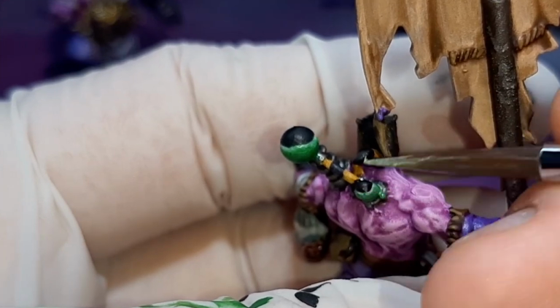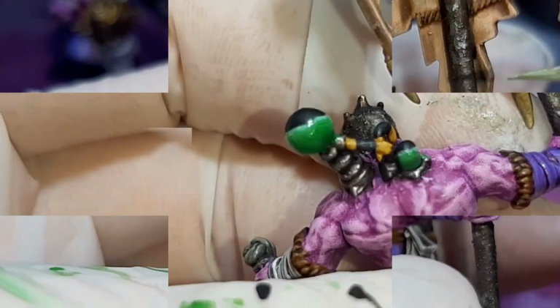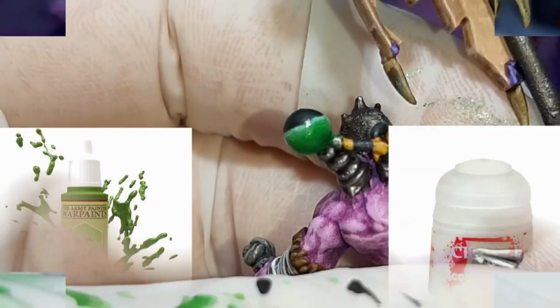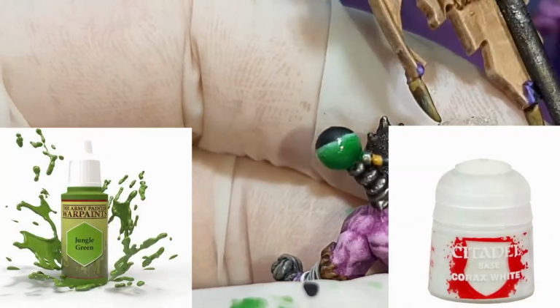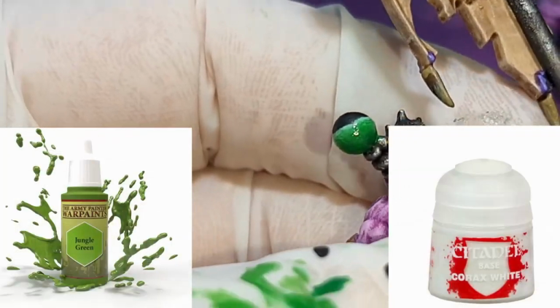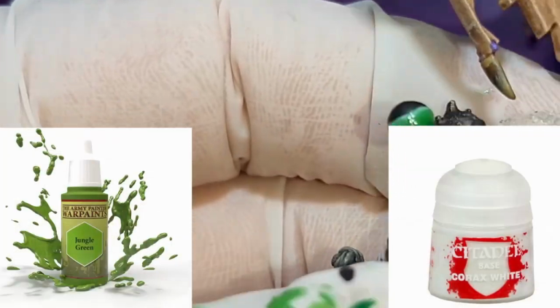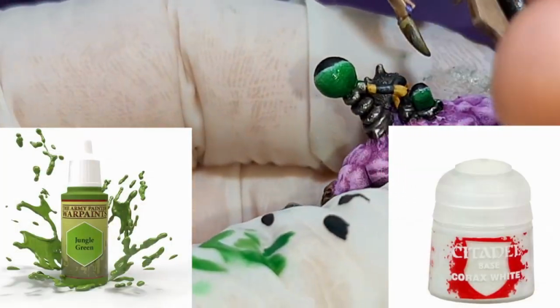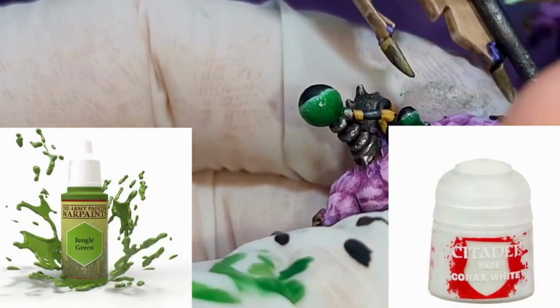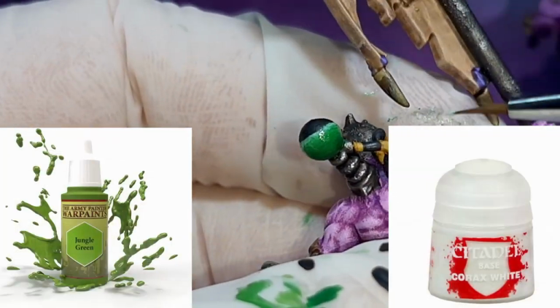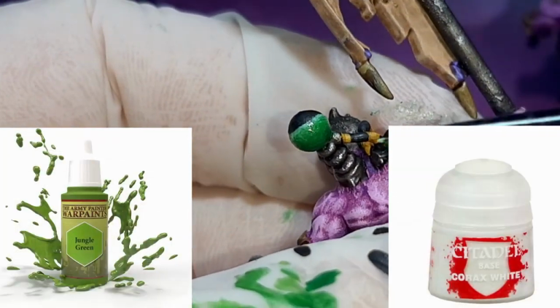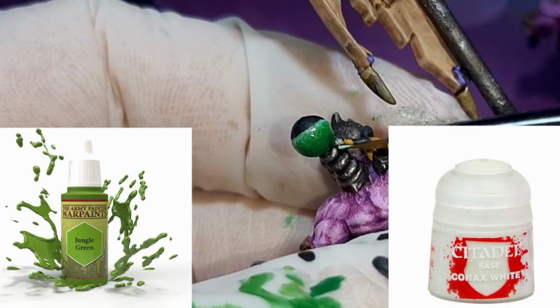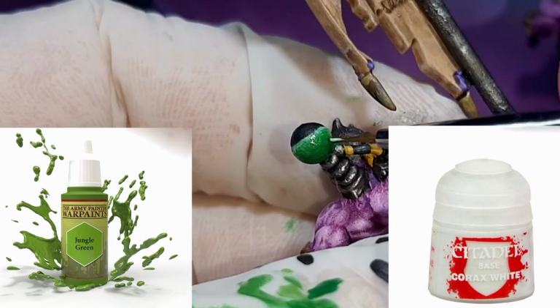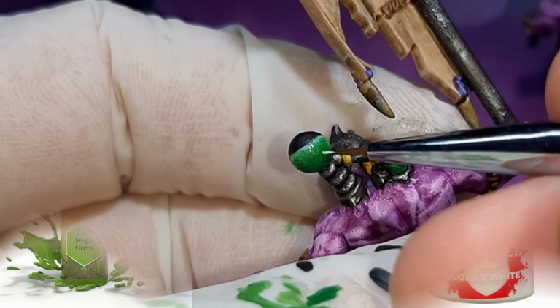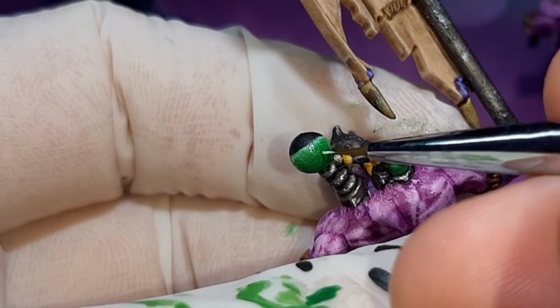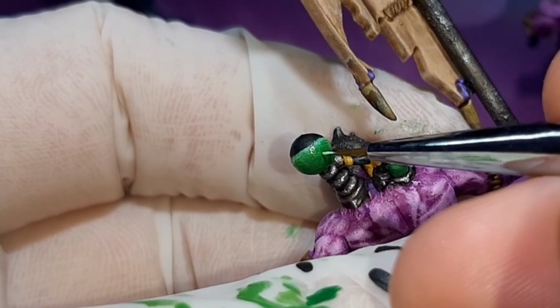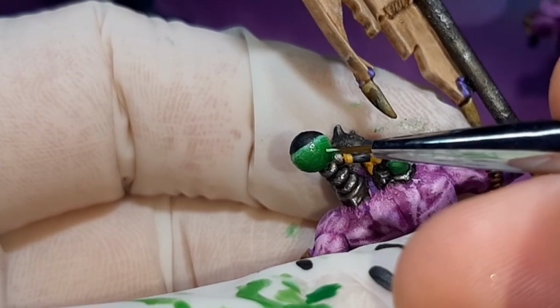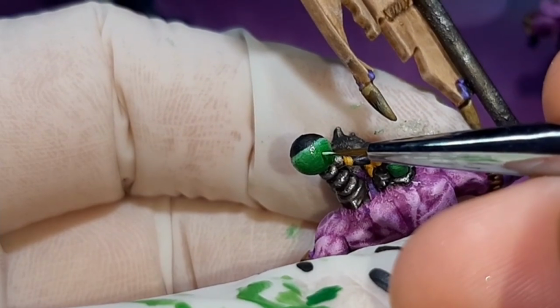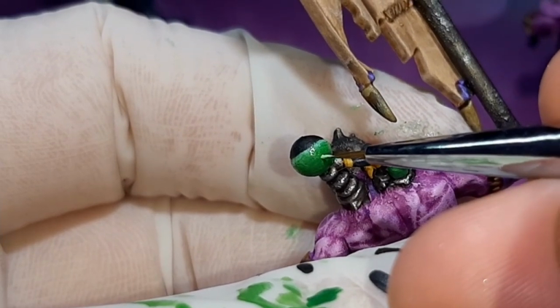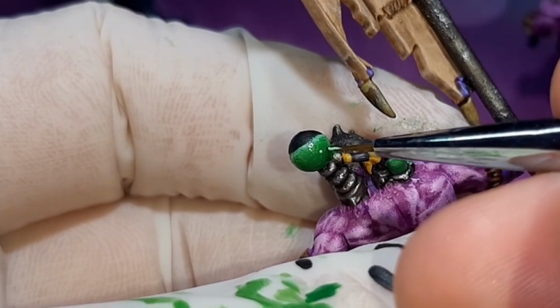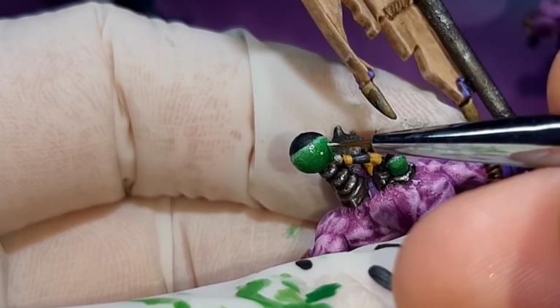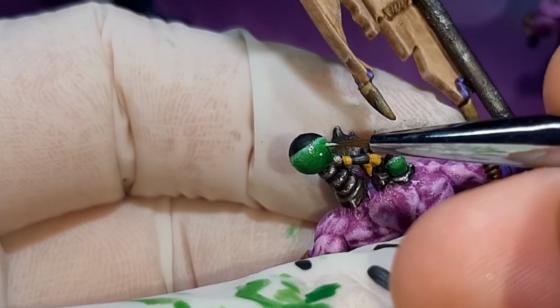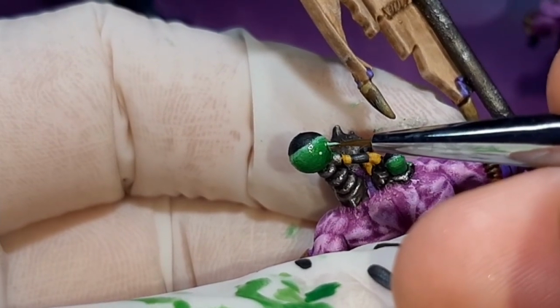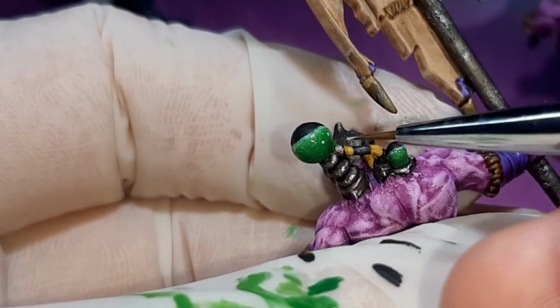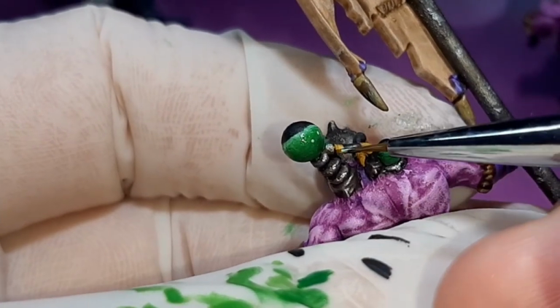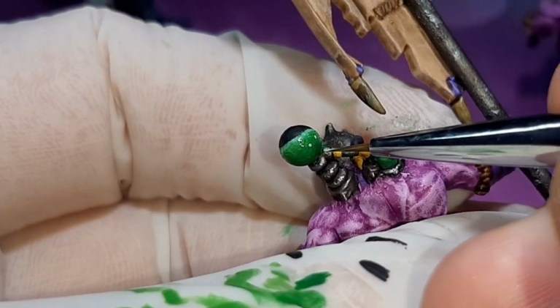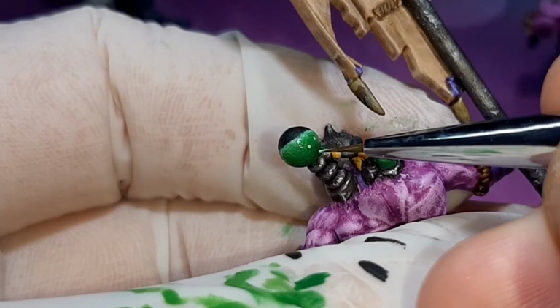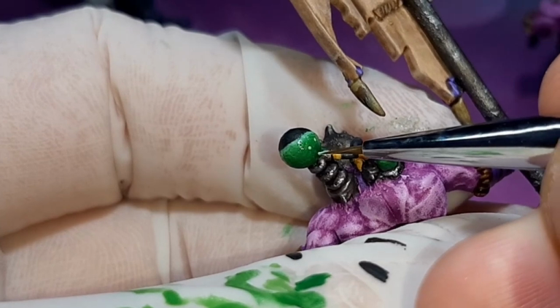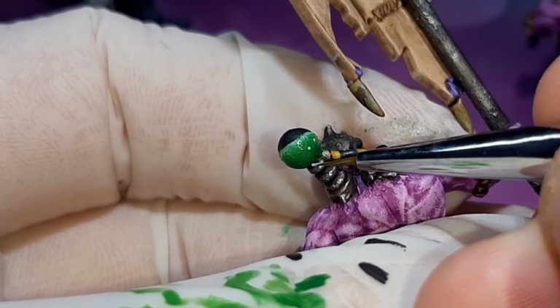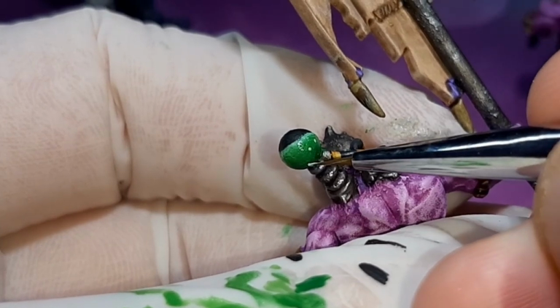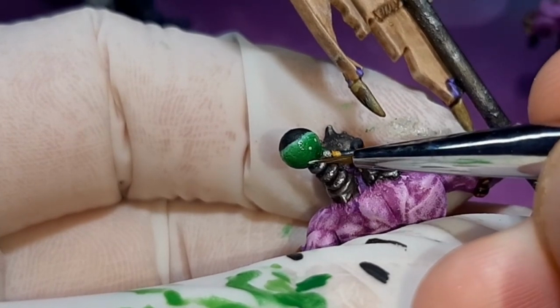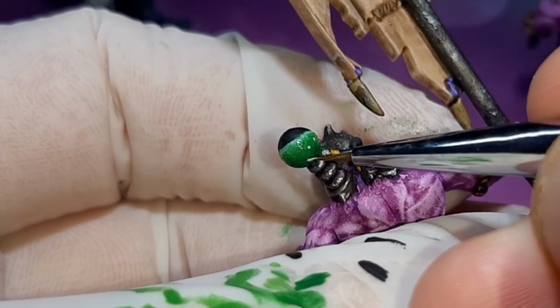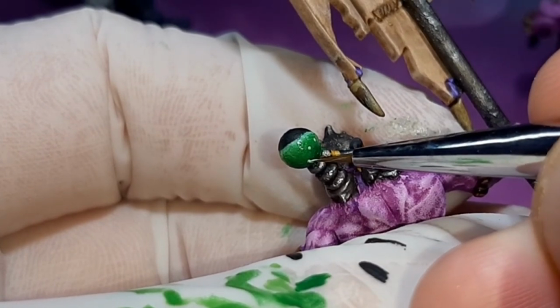You don't have to do this effect, but it just shows that the chemicals might be boiling or bubbling inside the vial. Using the previous colour, I just paint some dots onto the vial, being careful not to go too big. How many of these and where you place them is up to you.